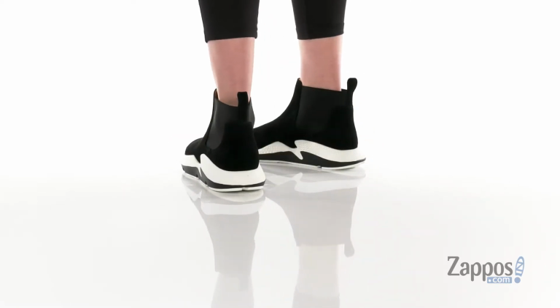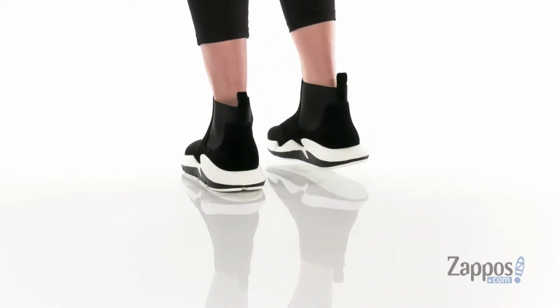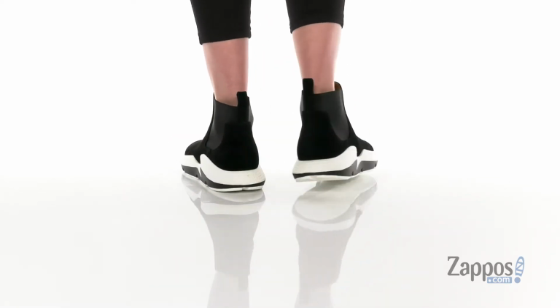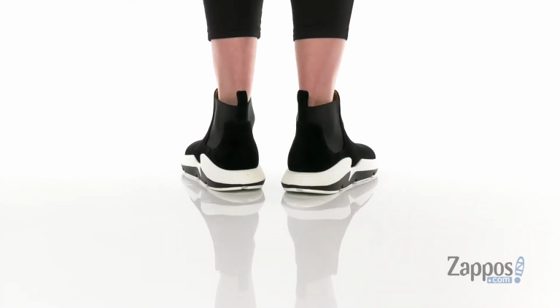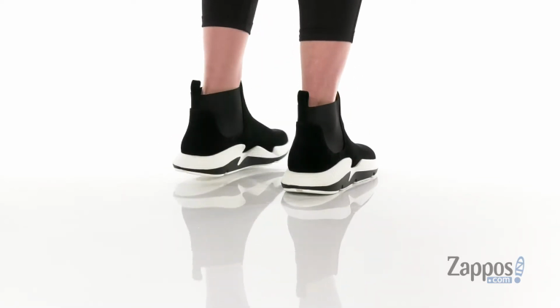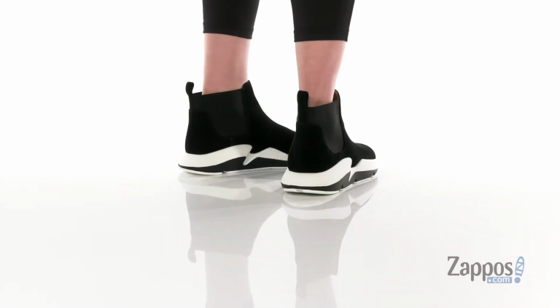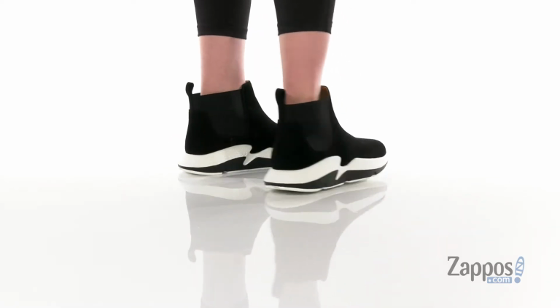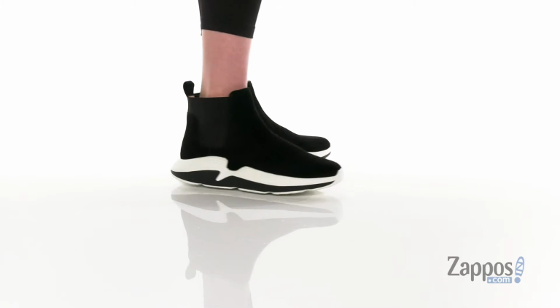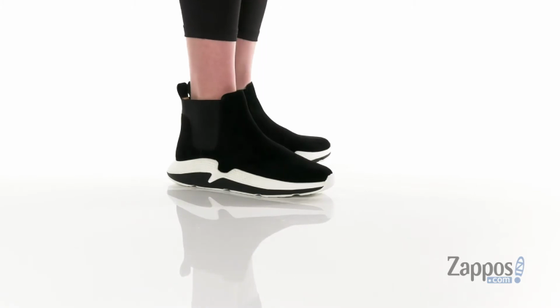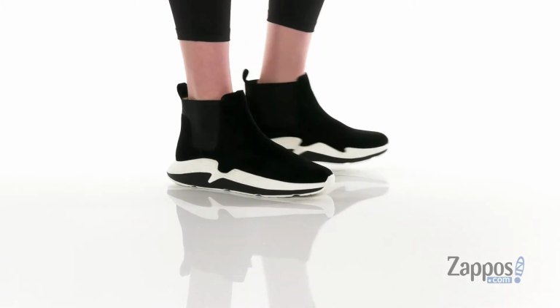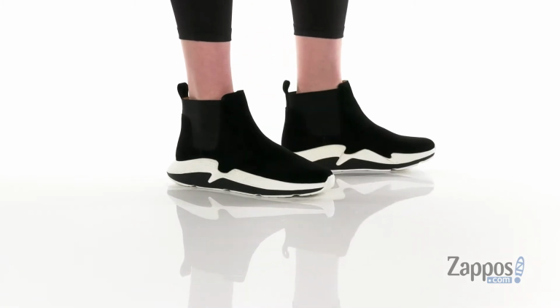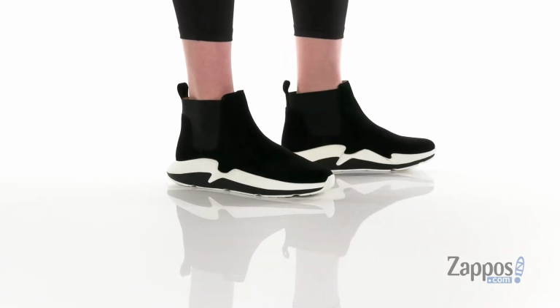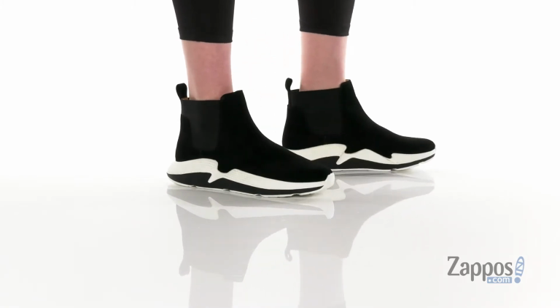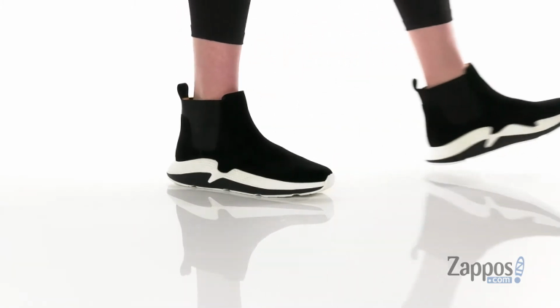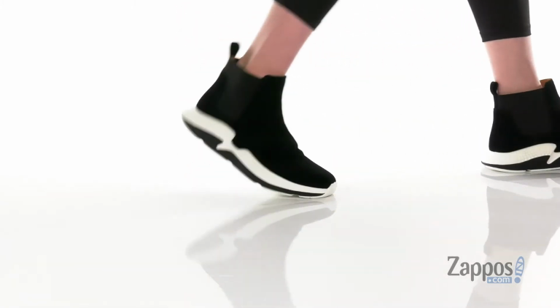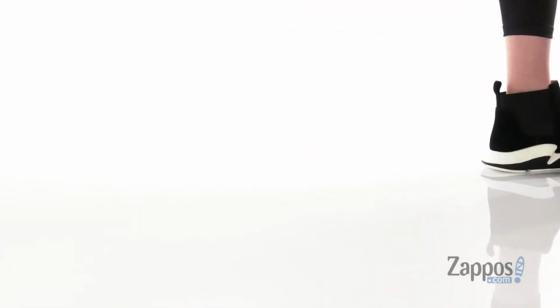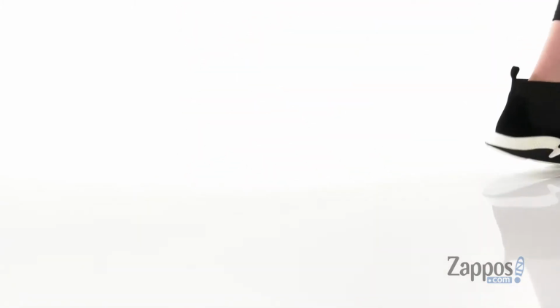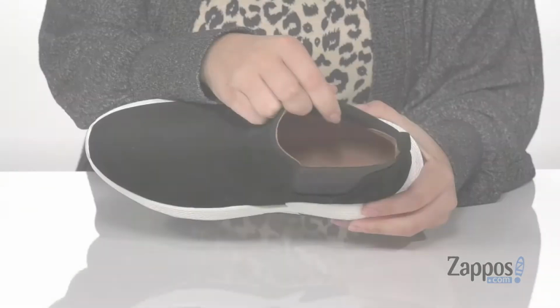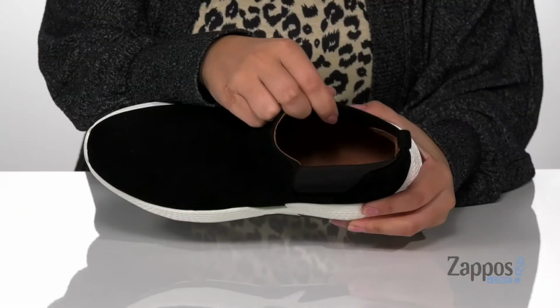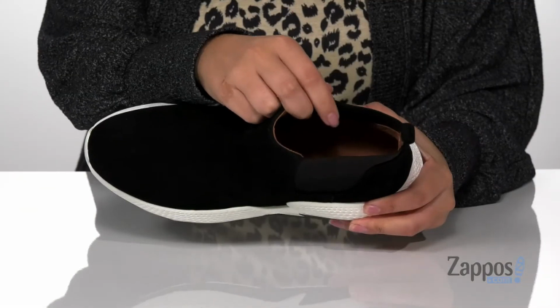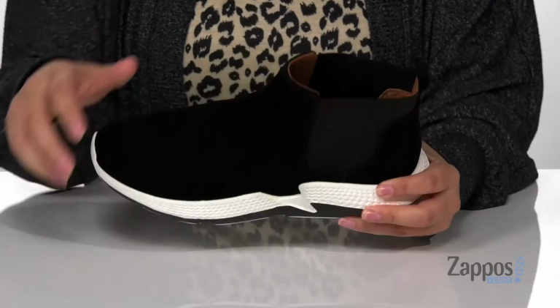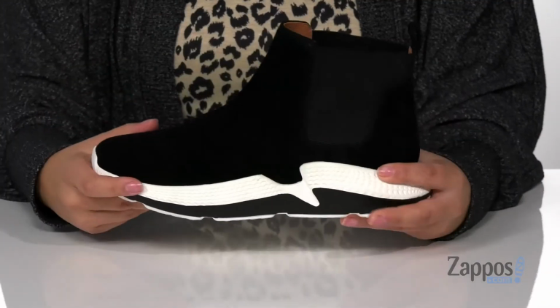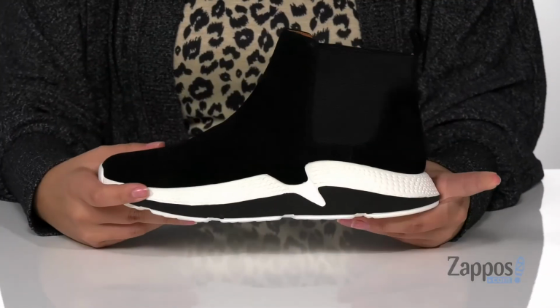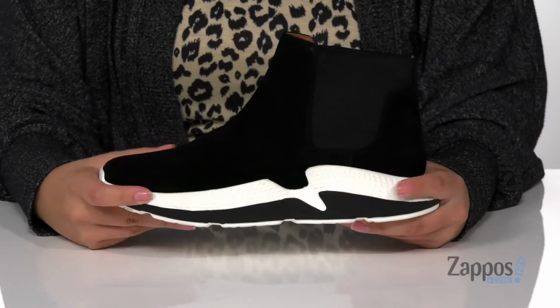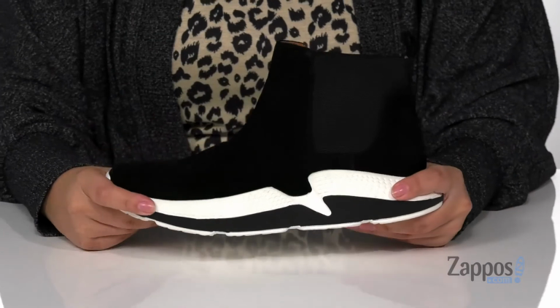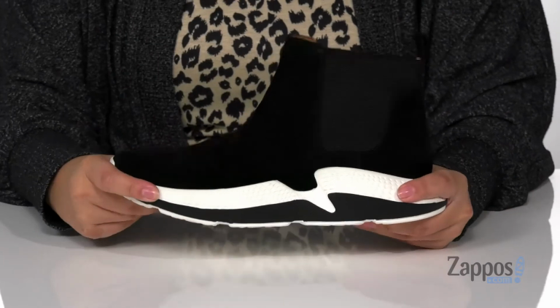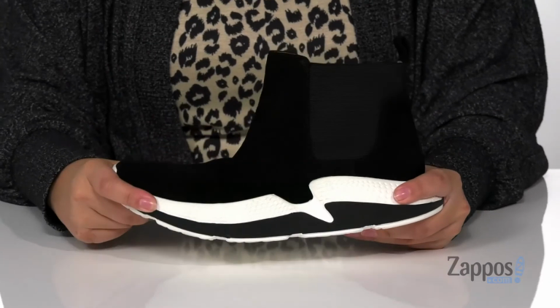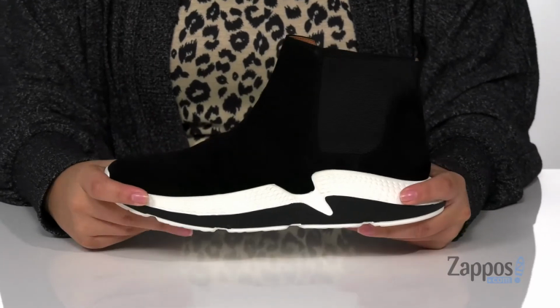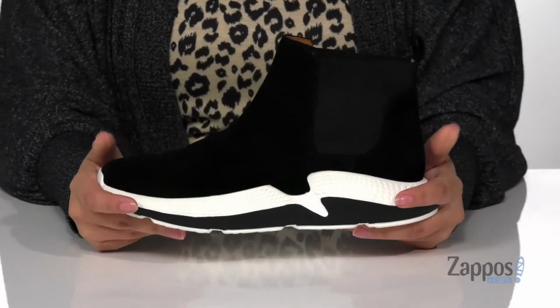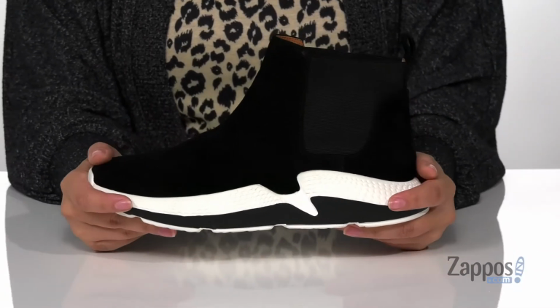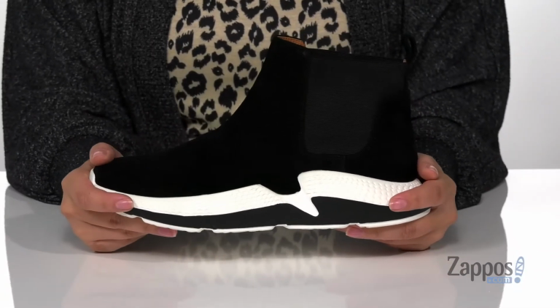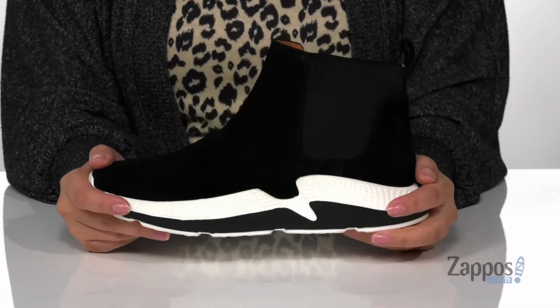These sneakers have a suede upper with a leather inner lining that has a smooth finish. The footbed is cushioned for all-day wear, and that midsole has some flexibility so you can step with ease.